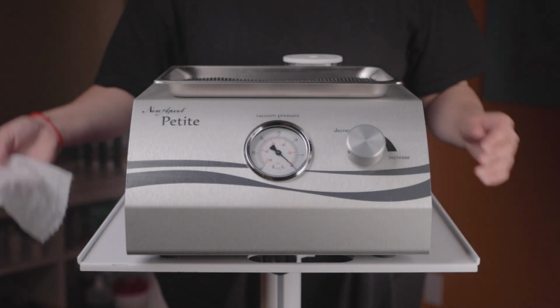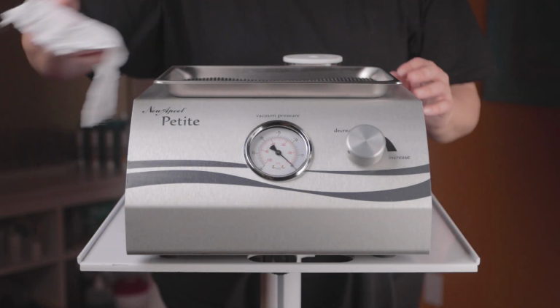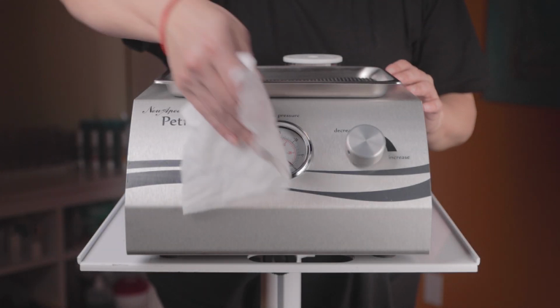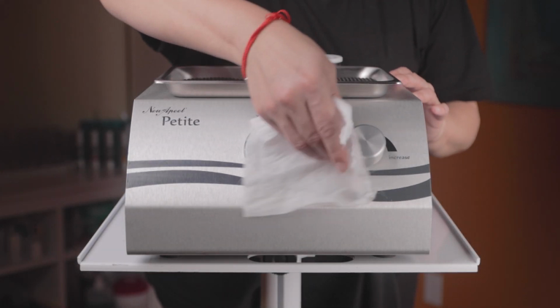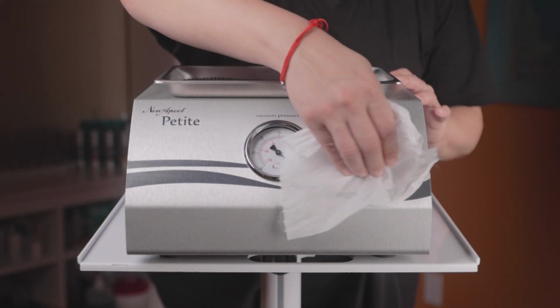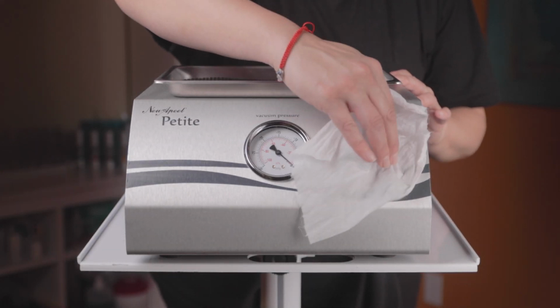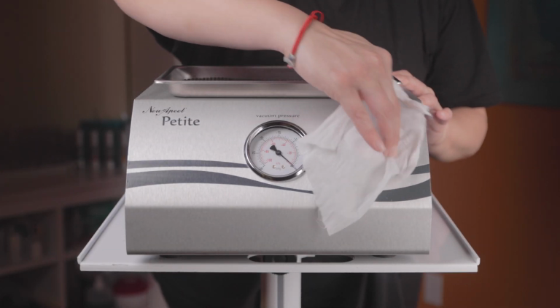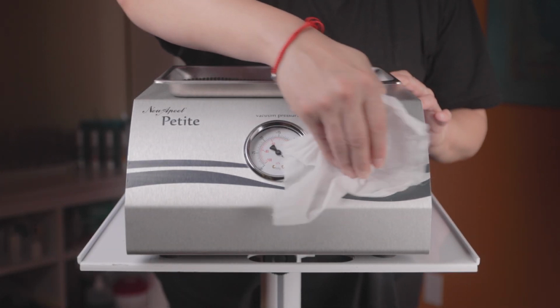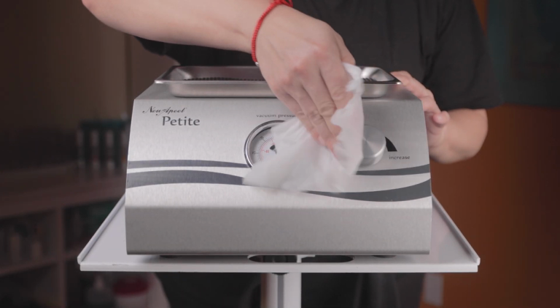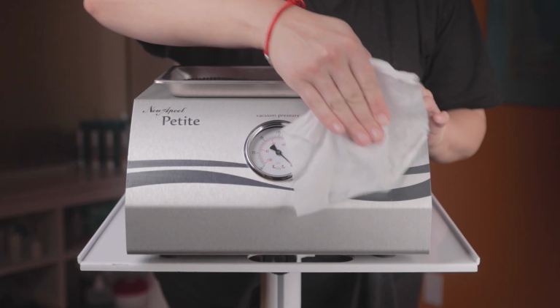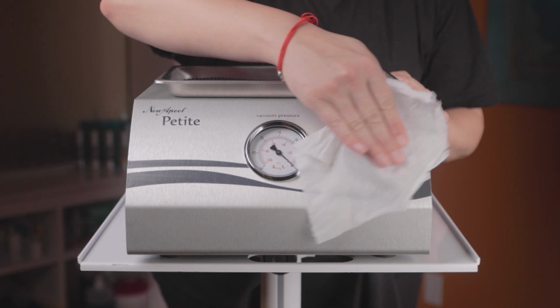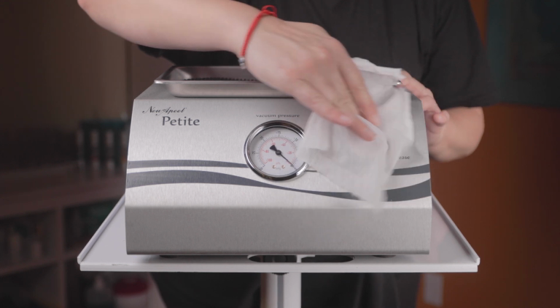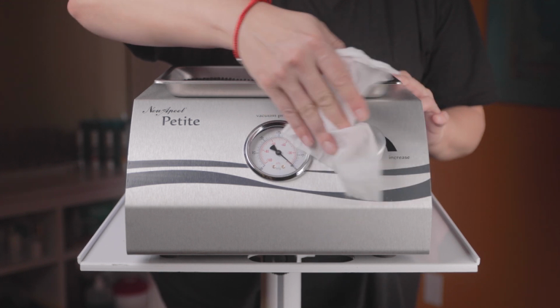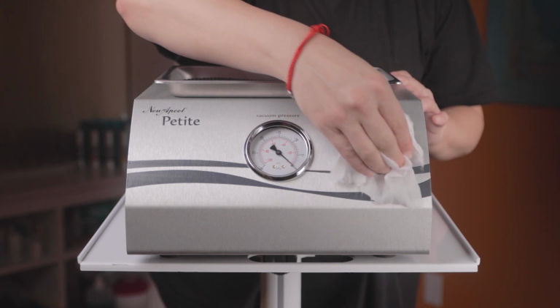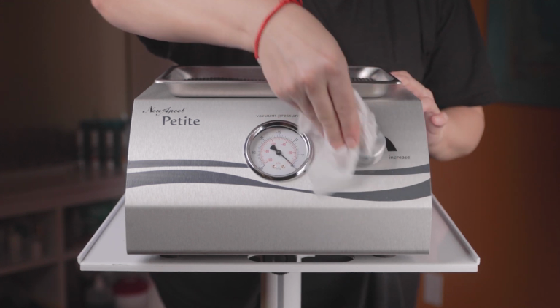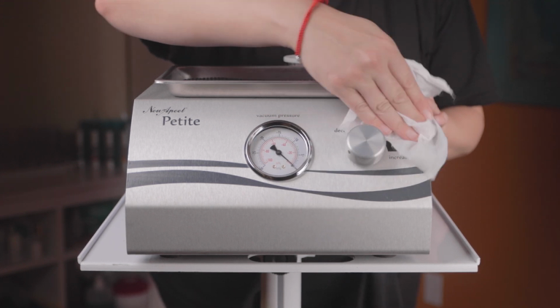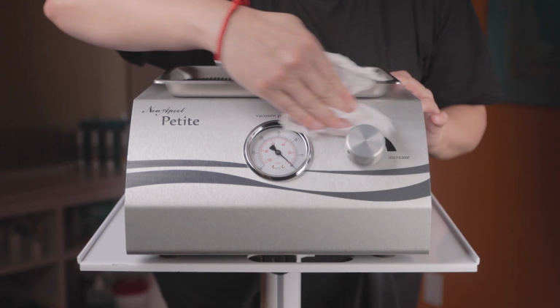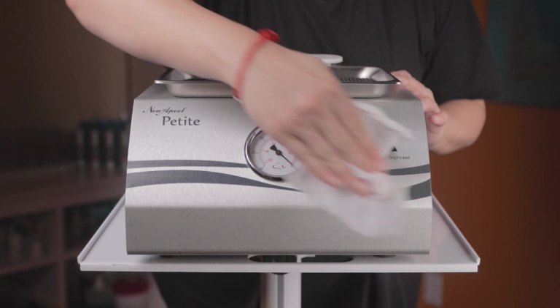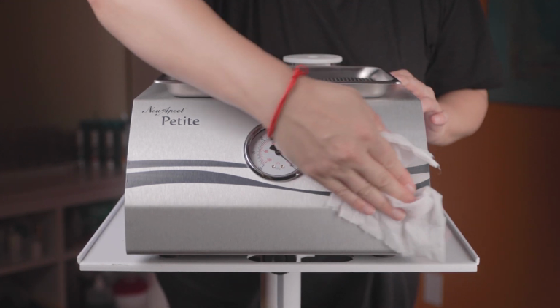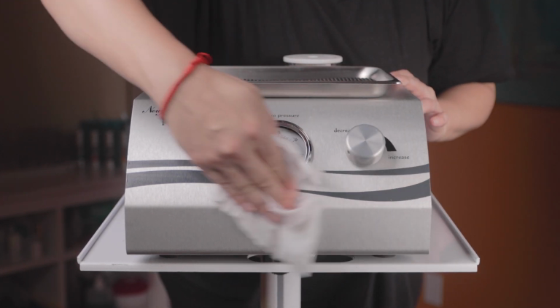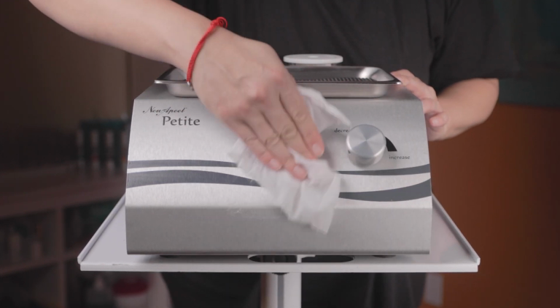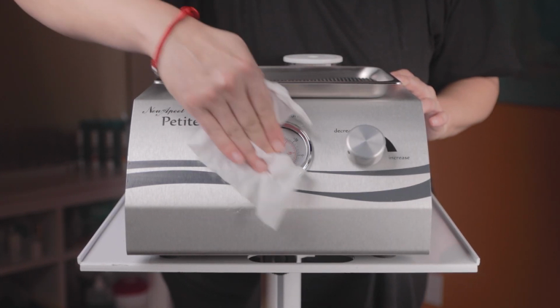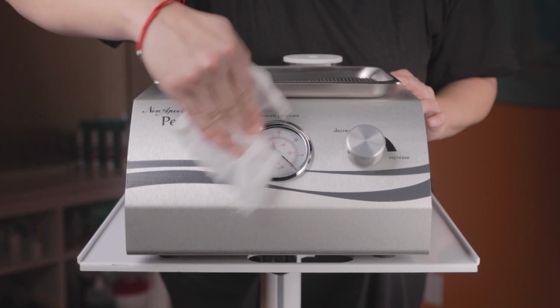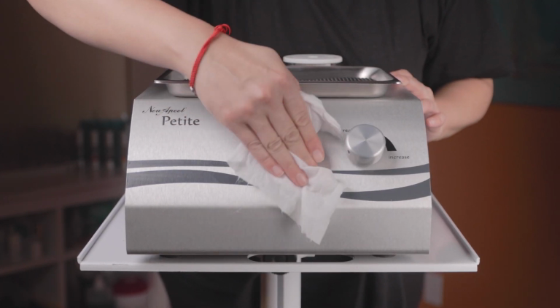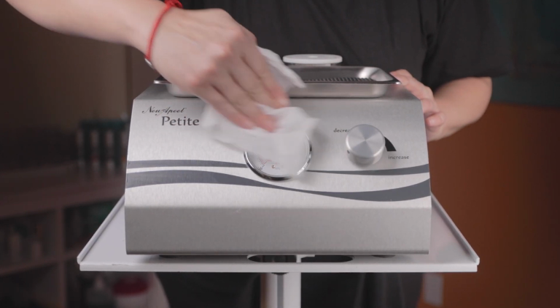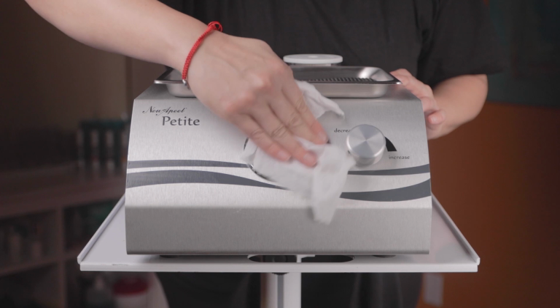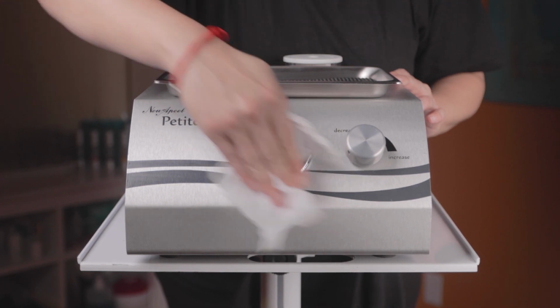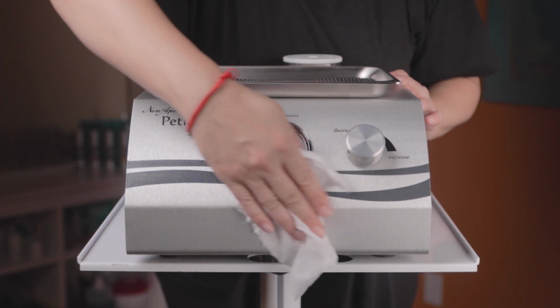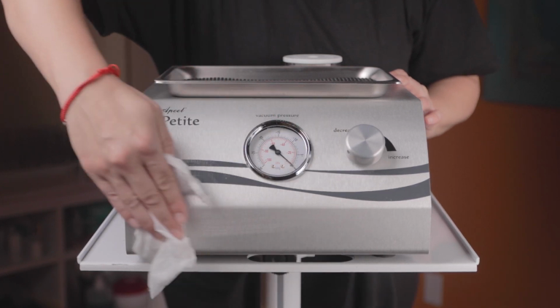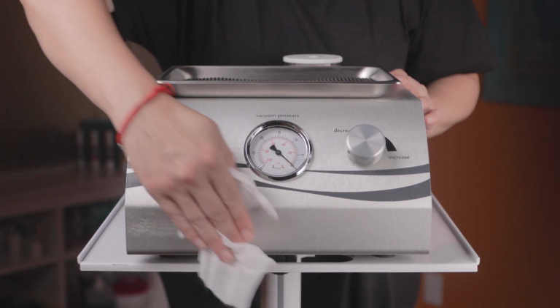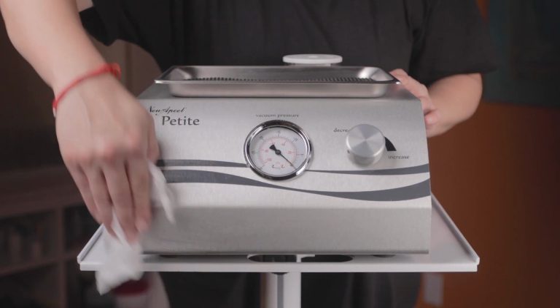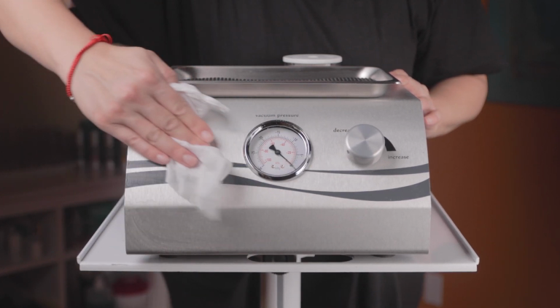Care and cleaning for the diamond tone petite system is simple. Just wipe down the exterior with a damp cloth and mild liquid detergent. Do not use harsh cleansers or disinfectants because they may cause corrosion.